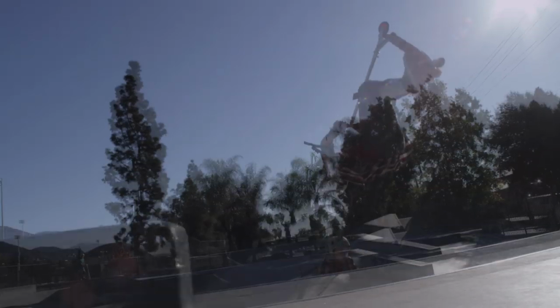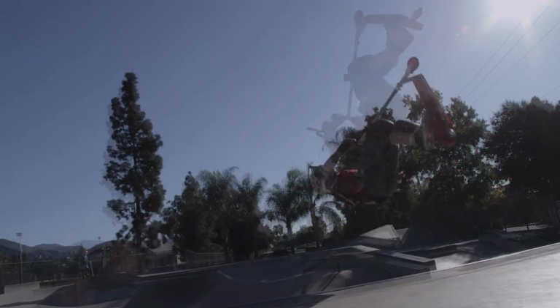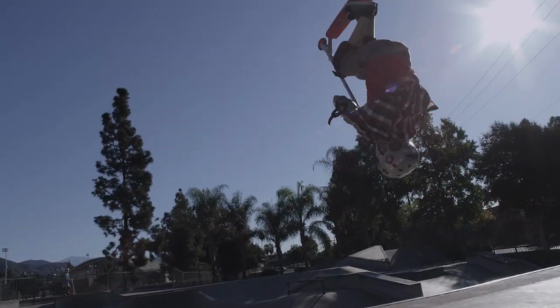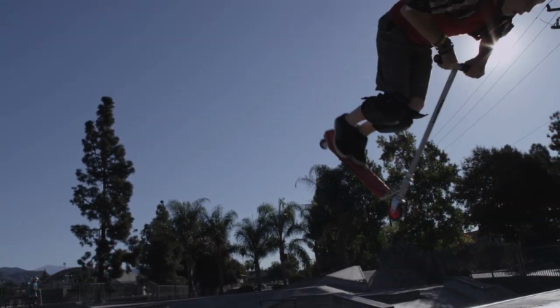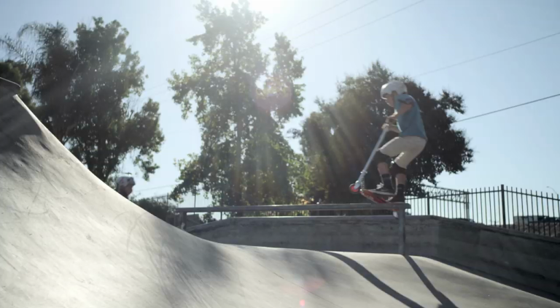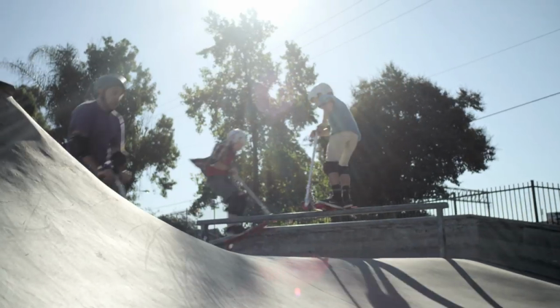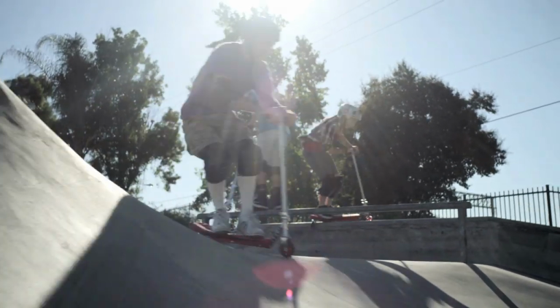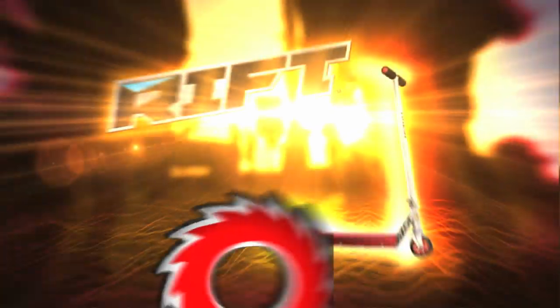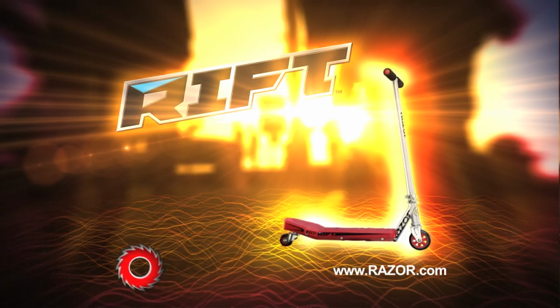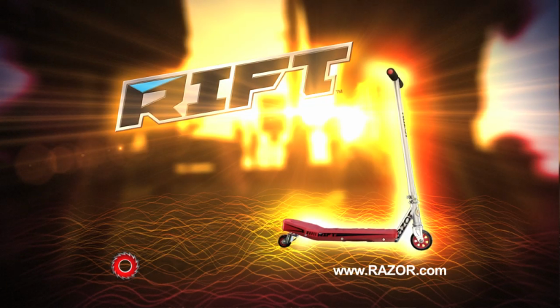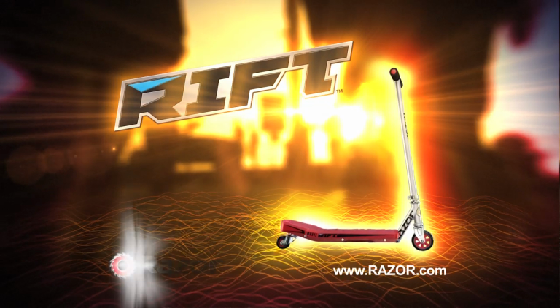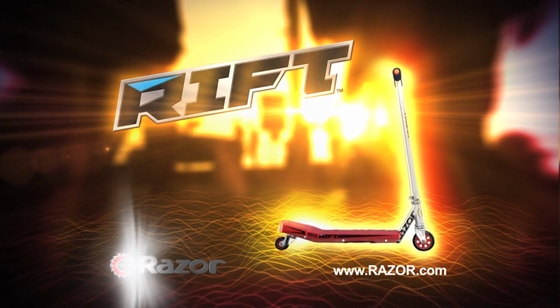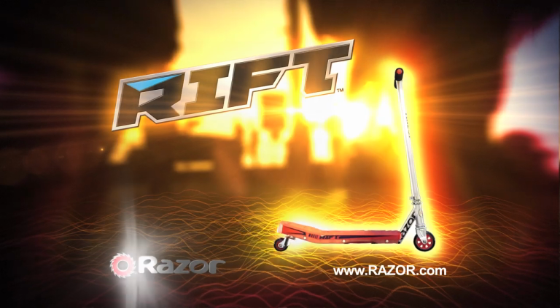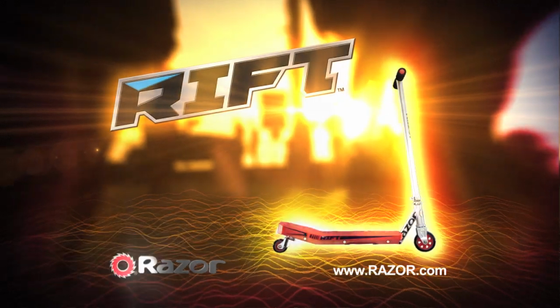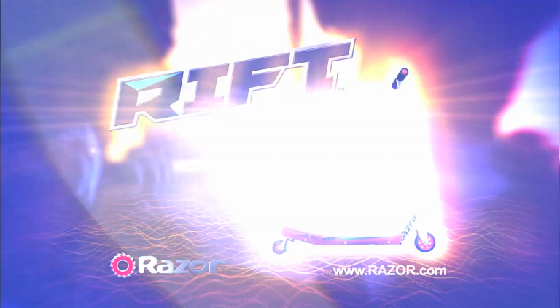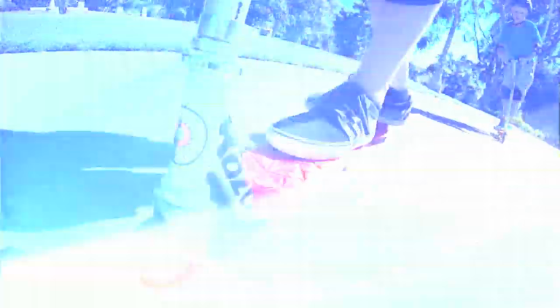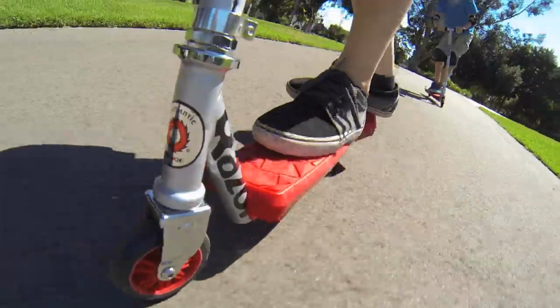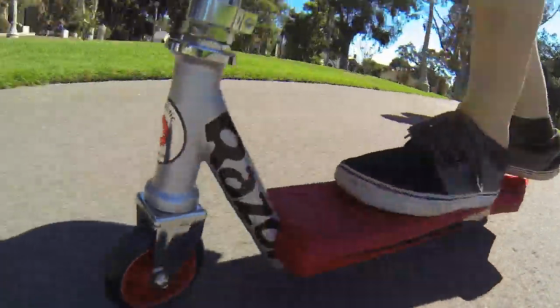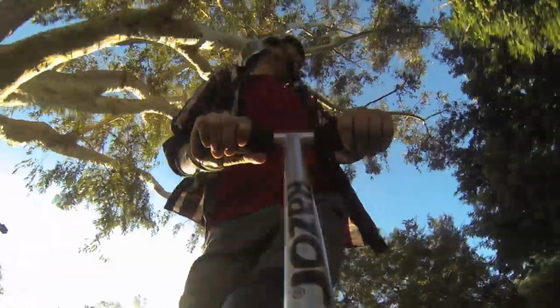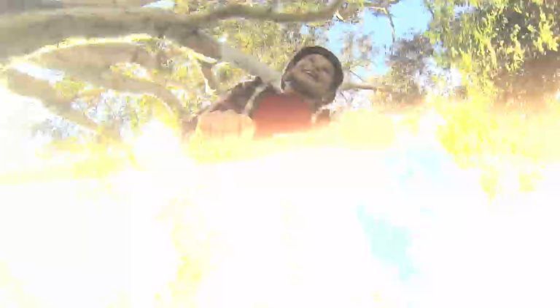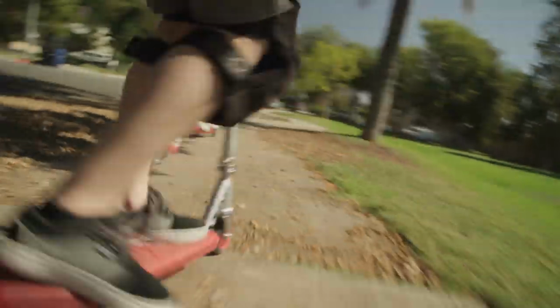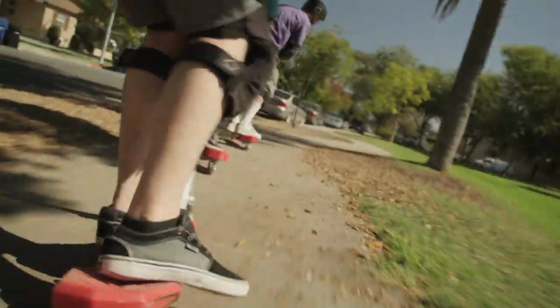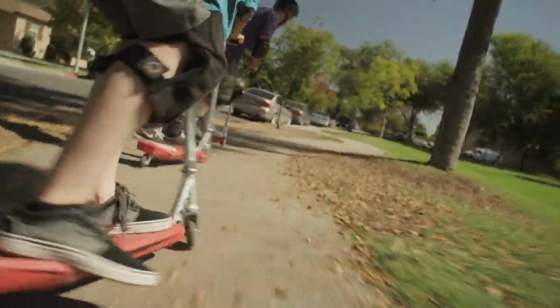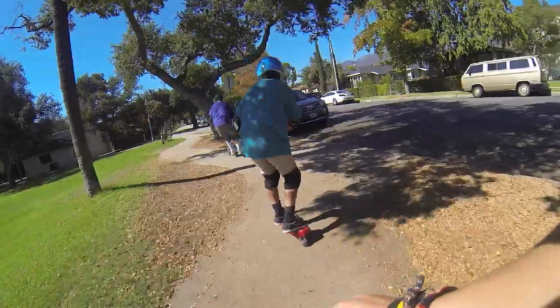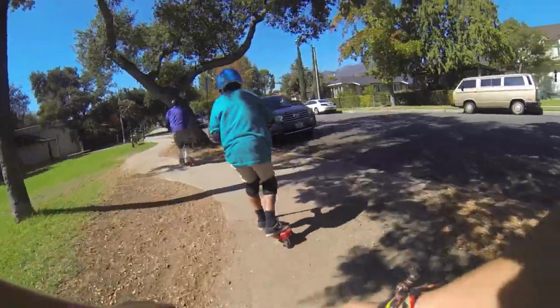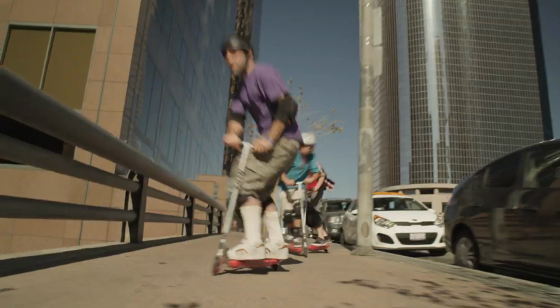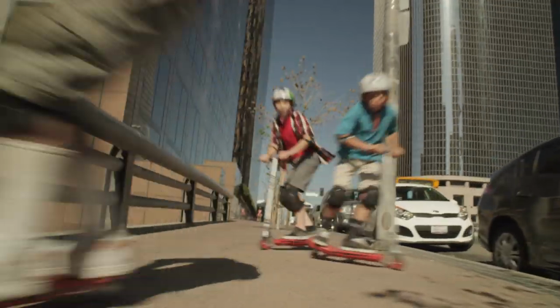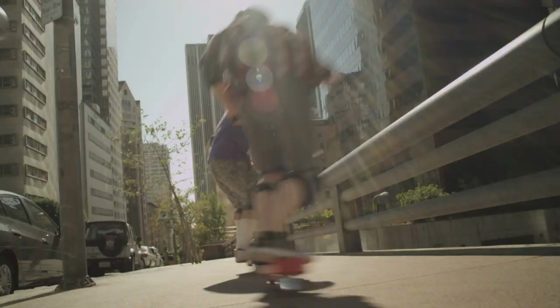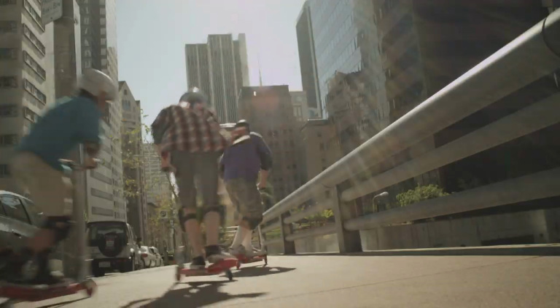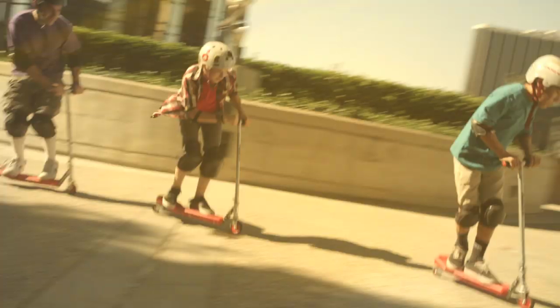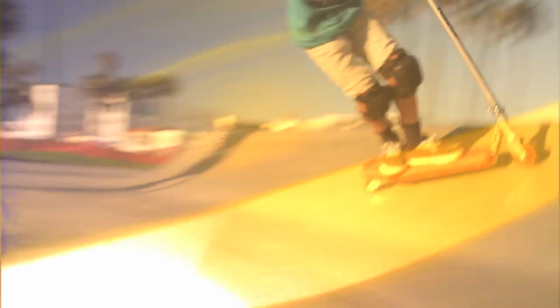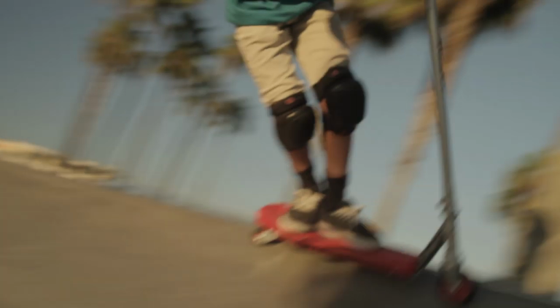Take it to the Rift with a ripping new Rift Scooter from Razor. The crazy cool side-to-side carving action makes the Rift Scooter one awesome new ride.